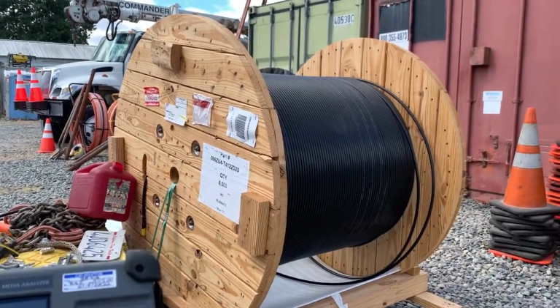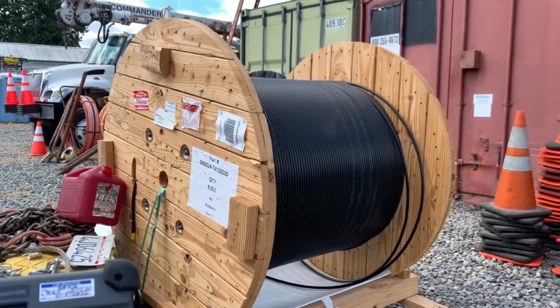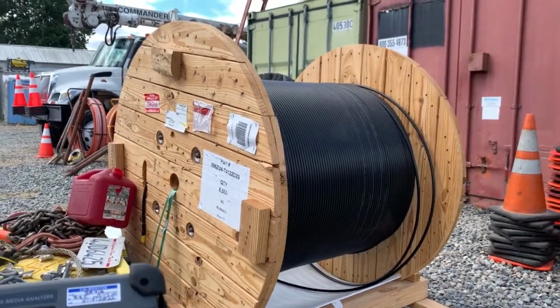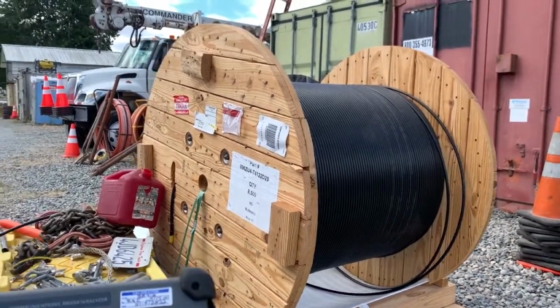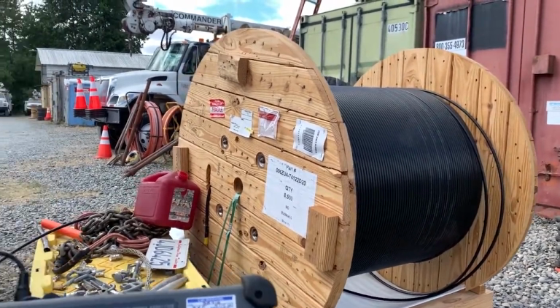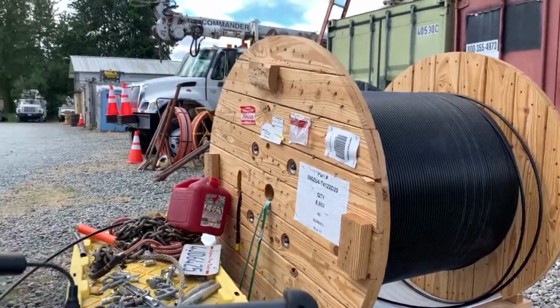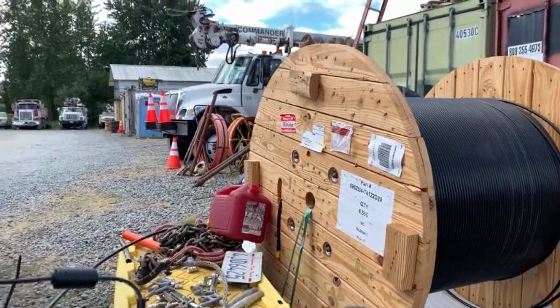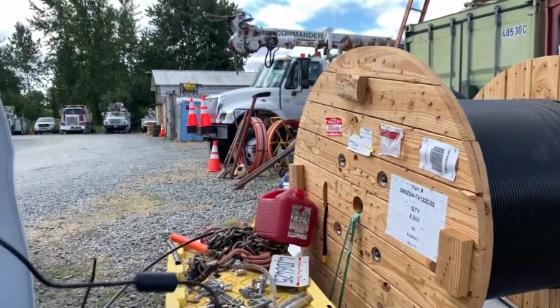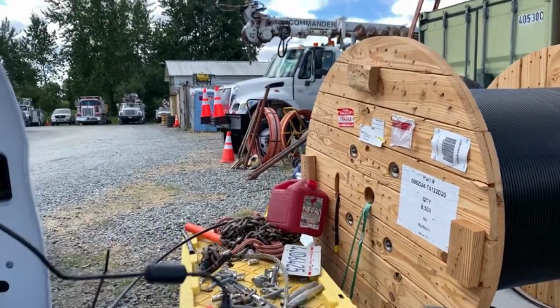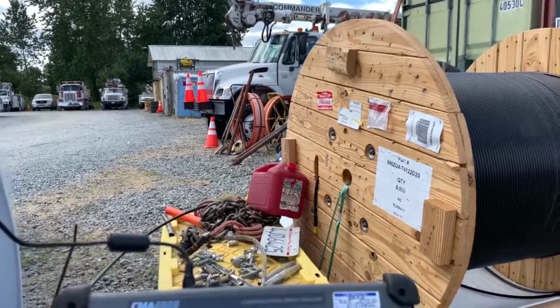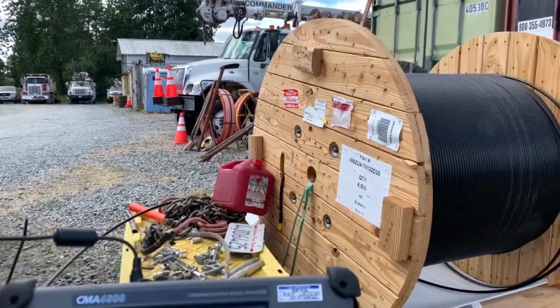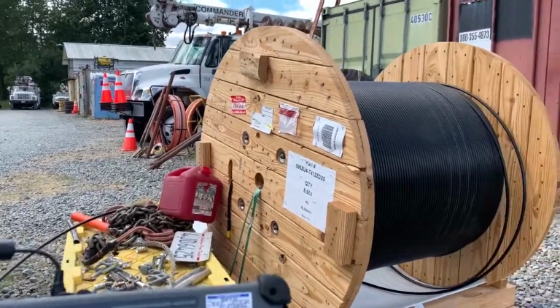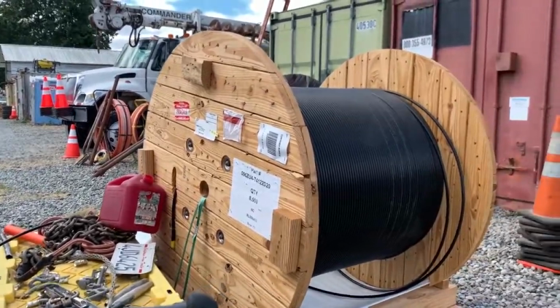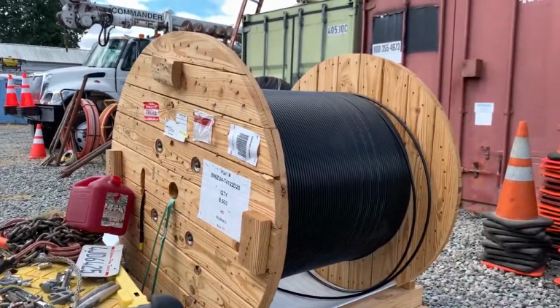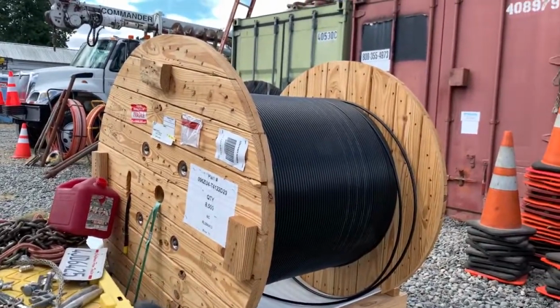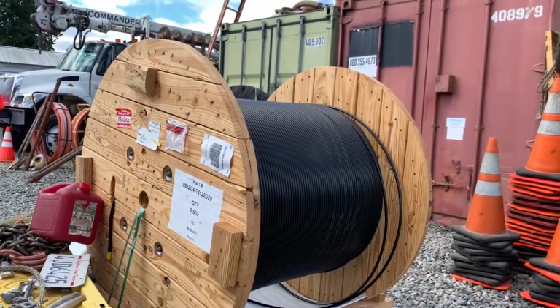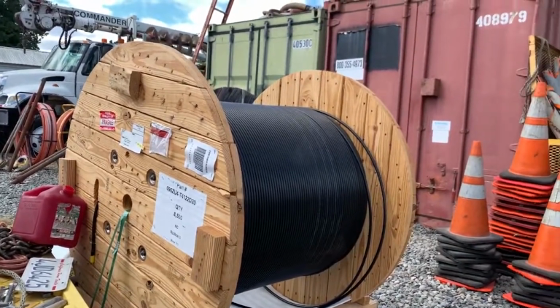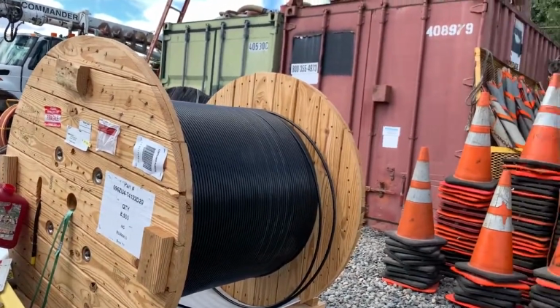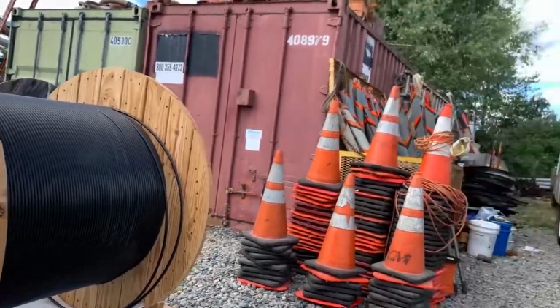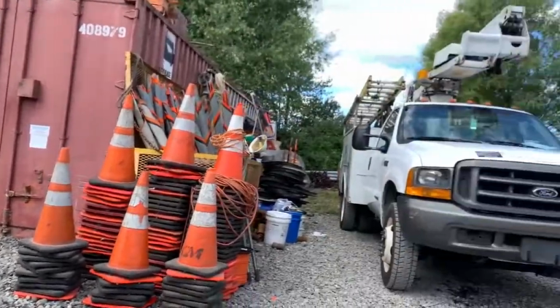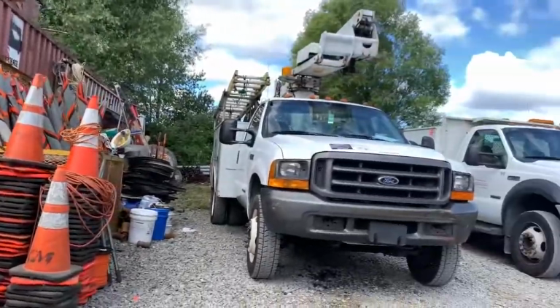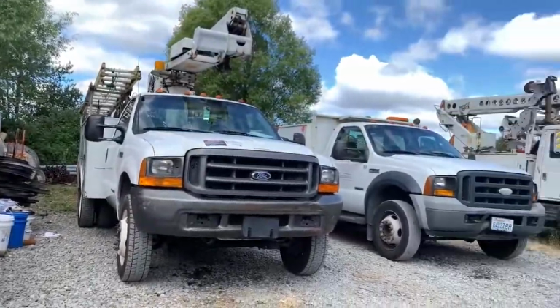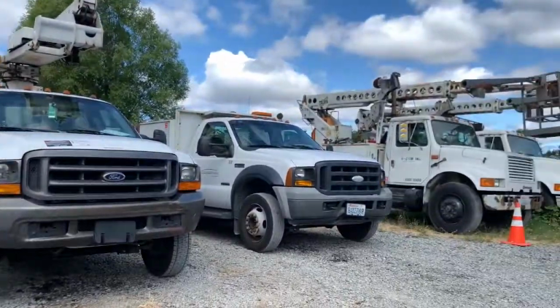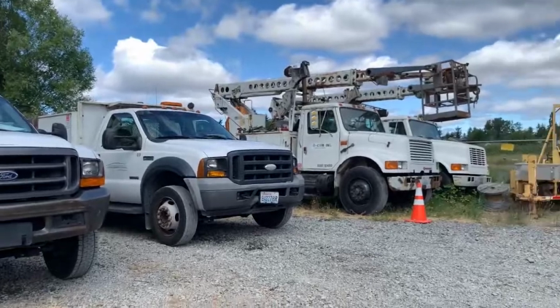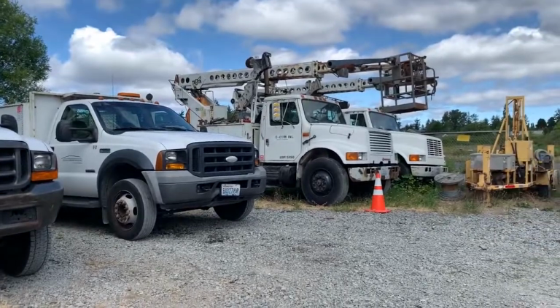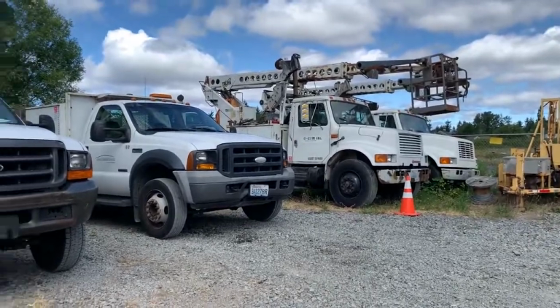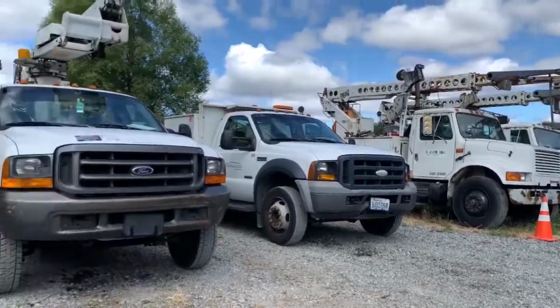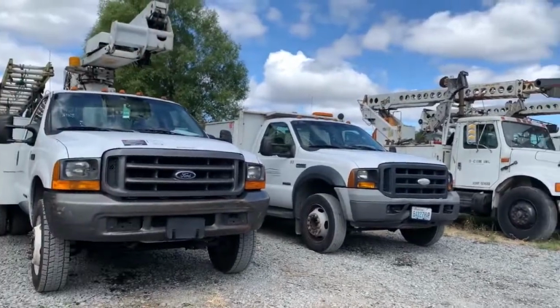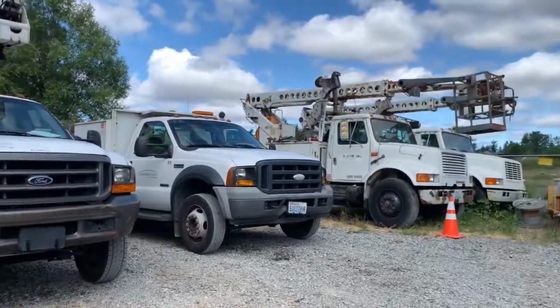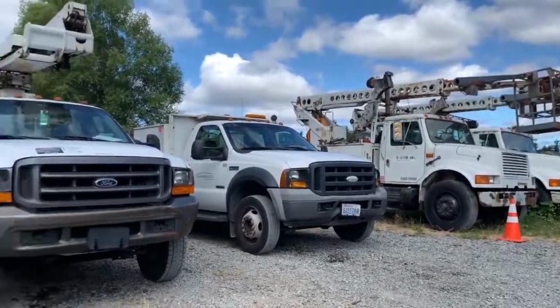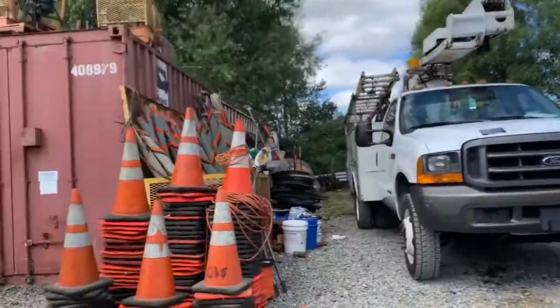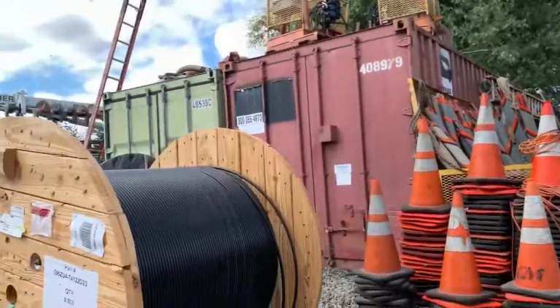This is Joe with Monarch Fiber Optics. We're currently here at a cabling installation vendor's yard — you can see all the line trucks and everything.